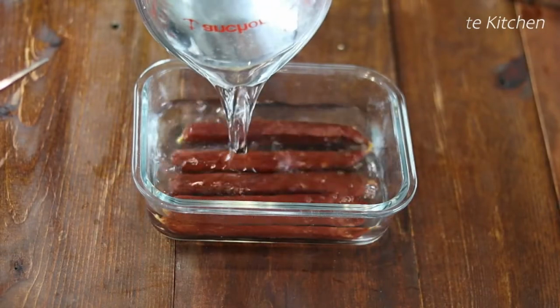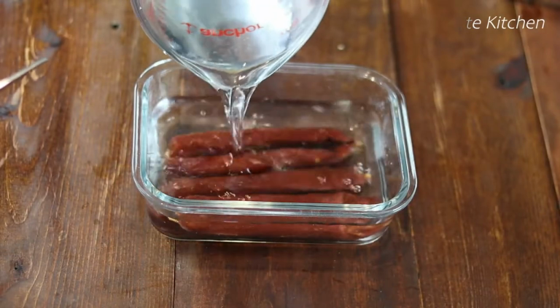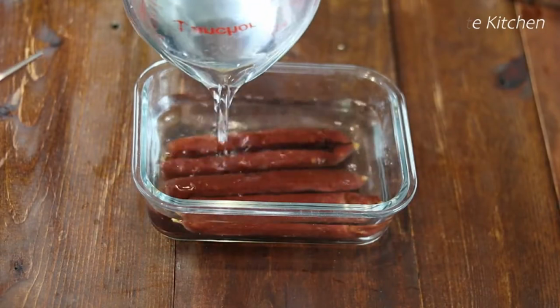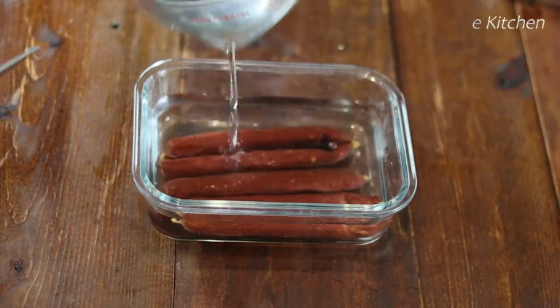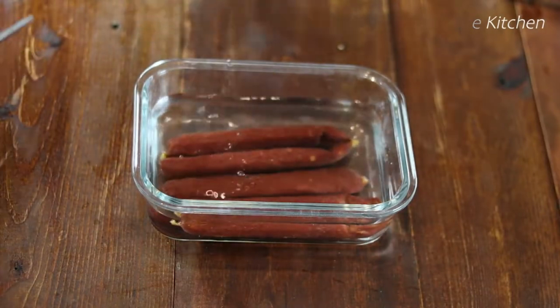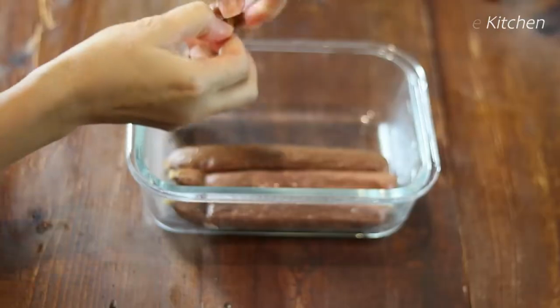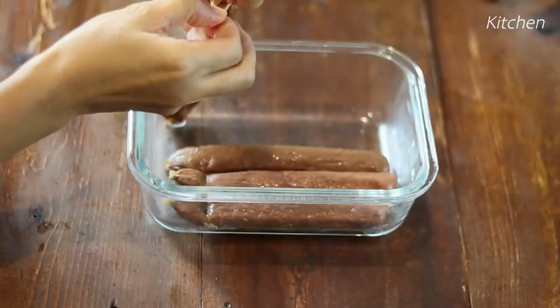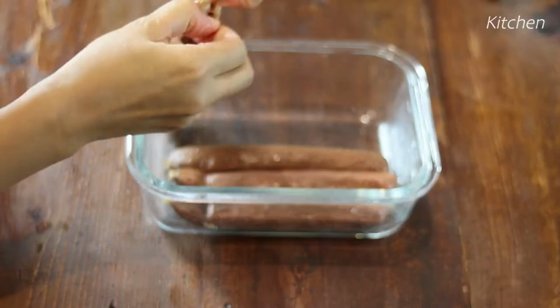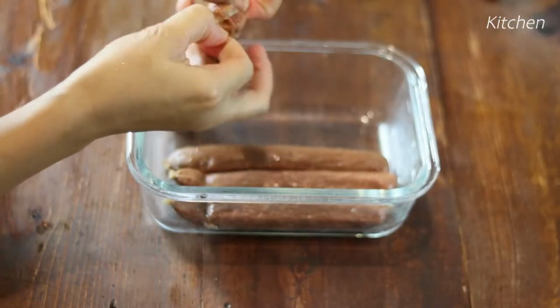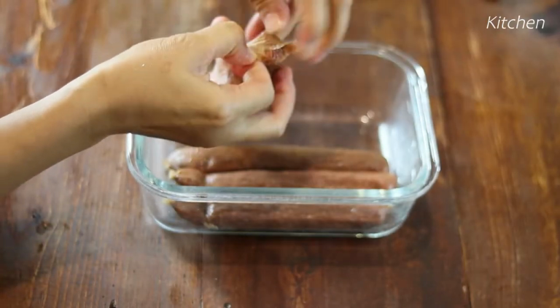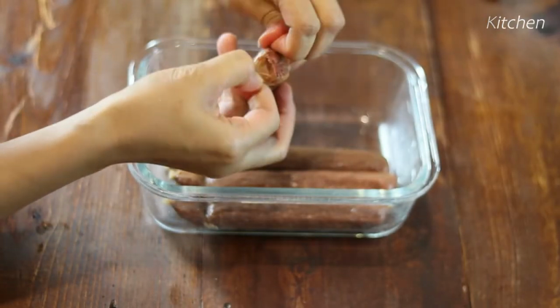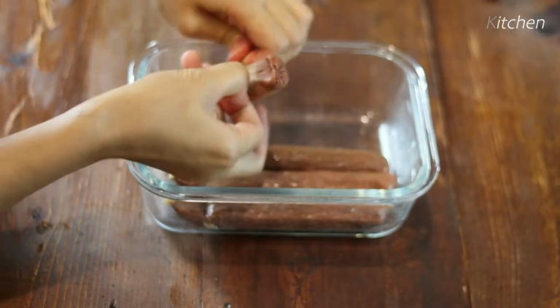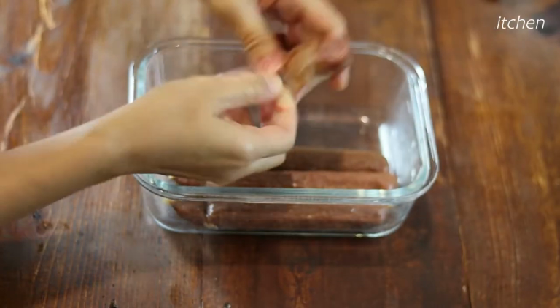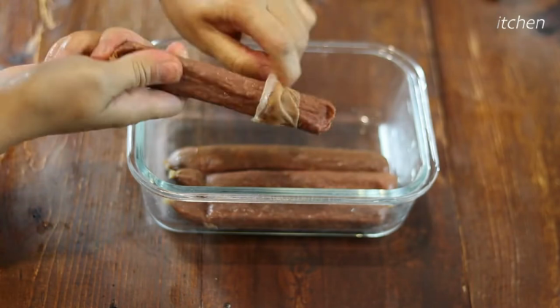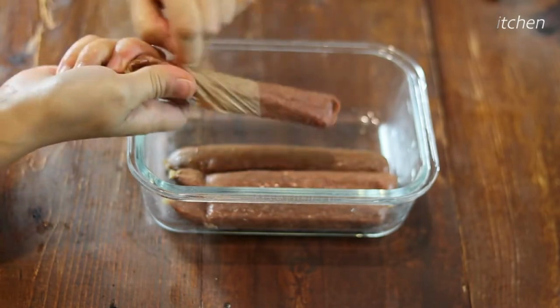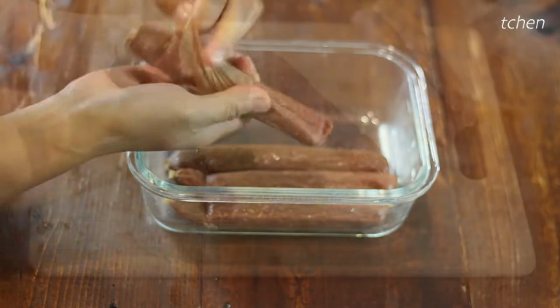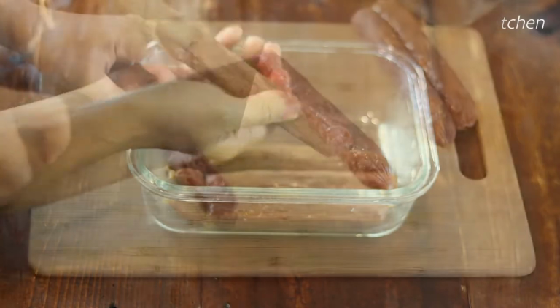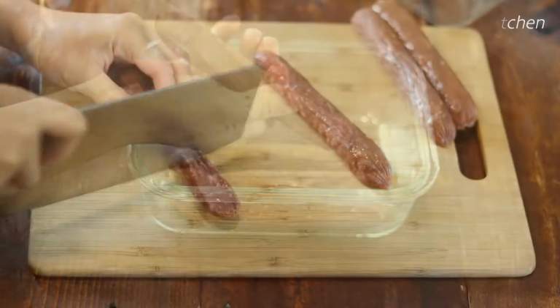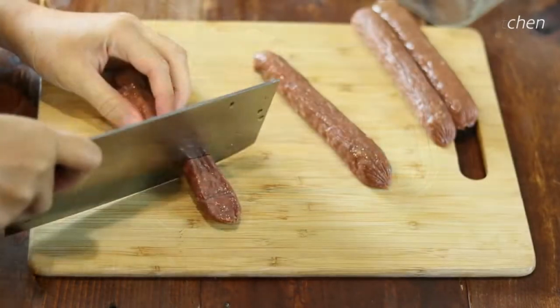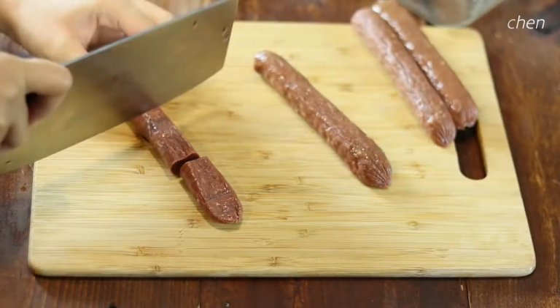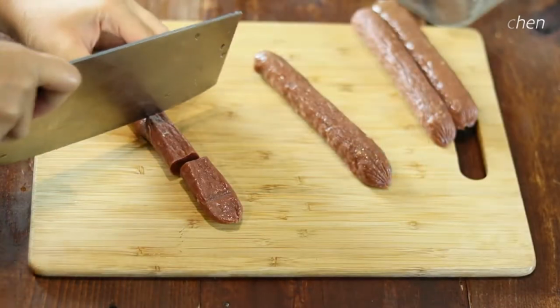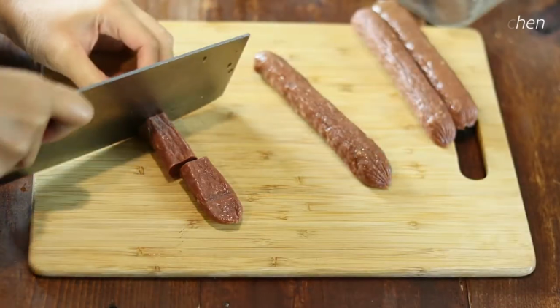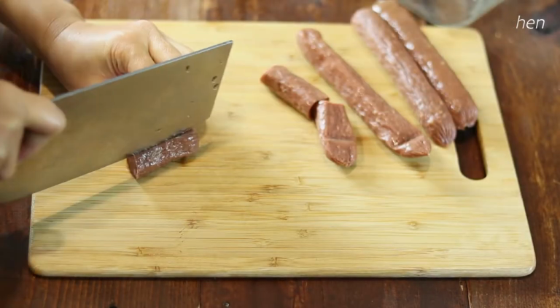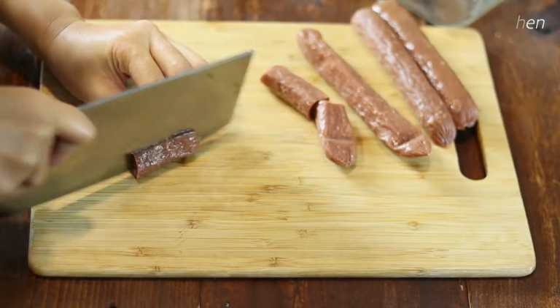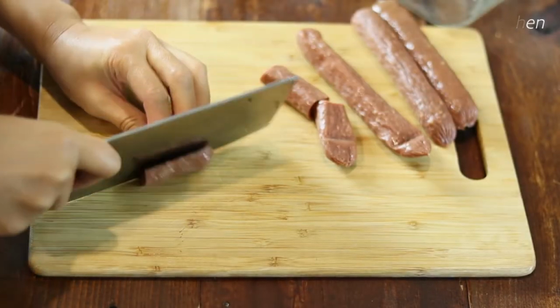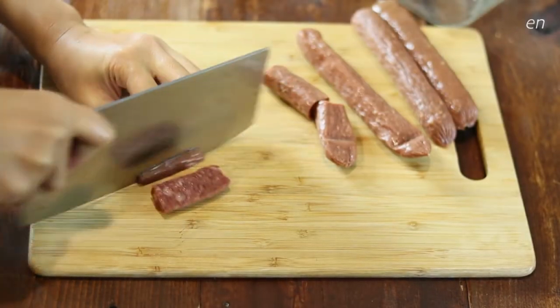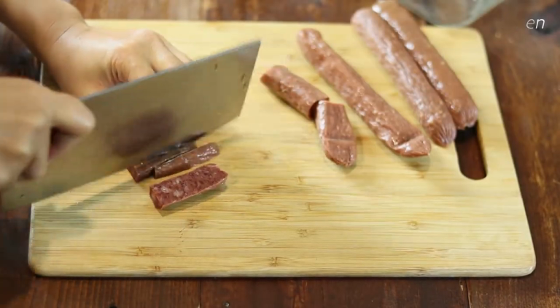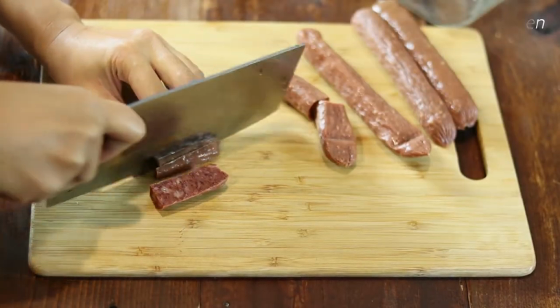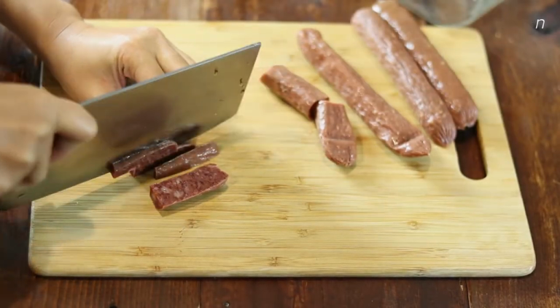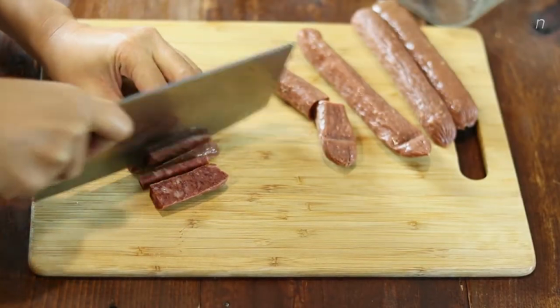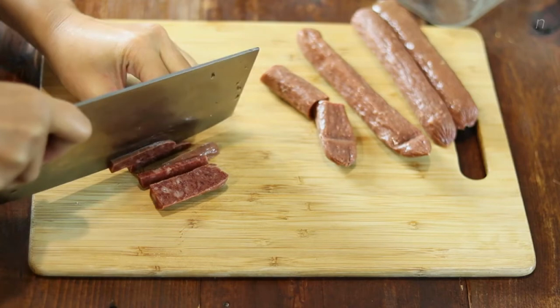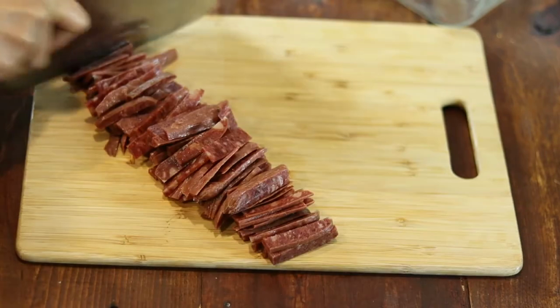For the Chinese-style sausage, I only use three of them. Soak them in water for five minutes and peel off the casing. Cut them into short thin strips around 2 and a half inches long.